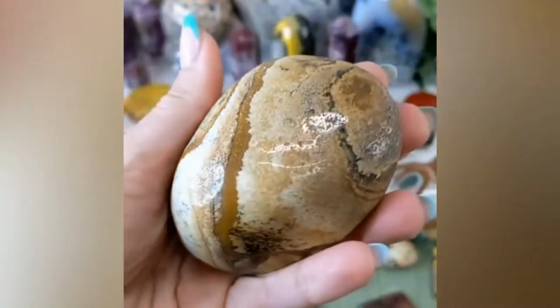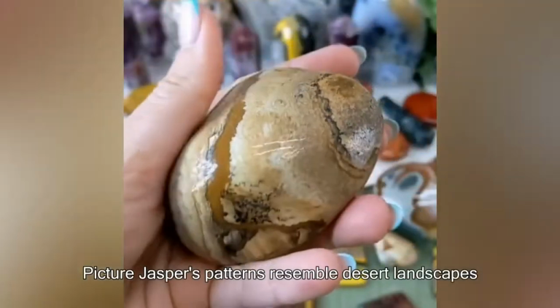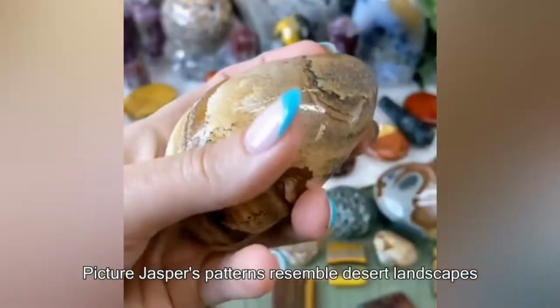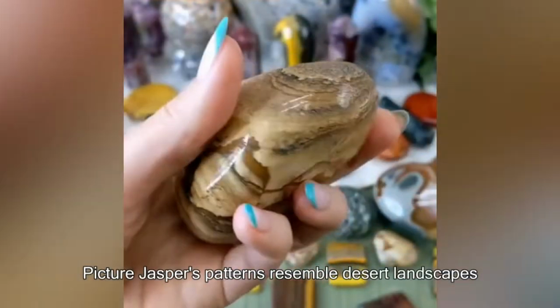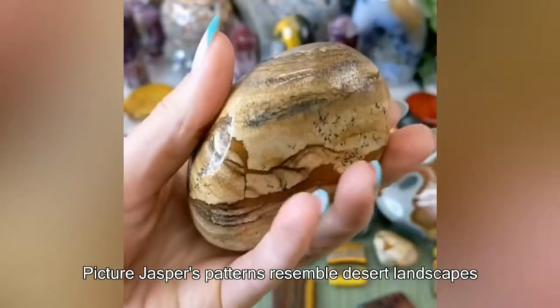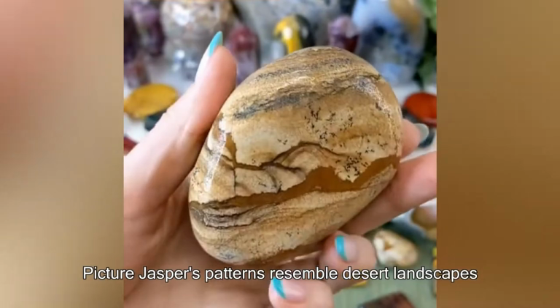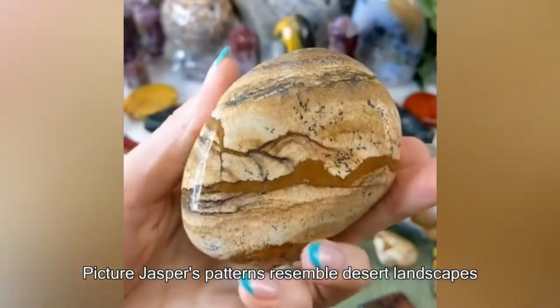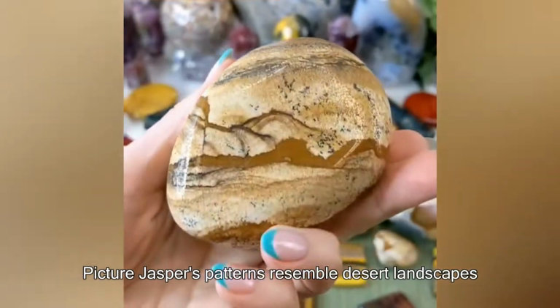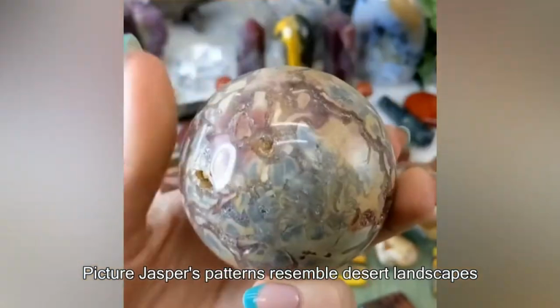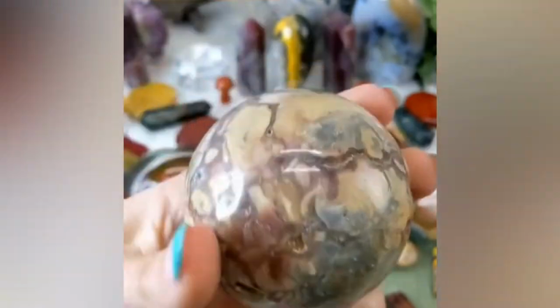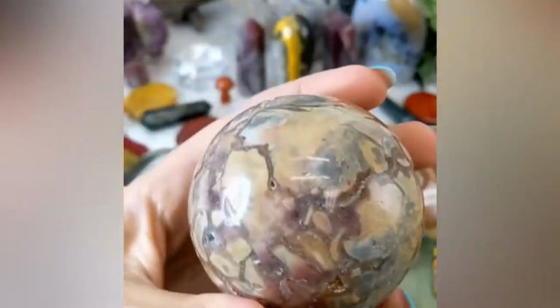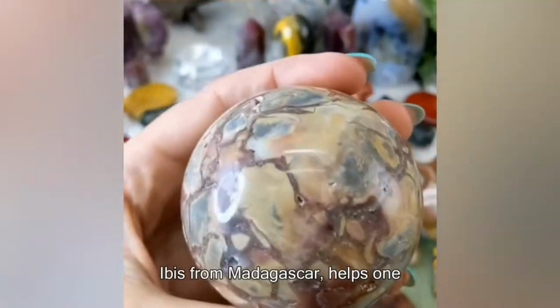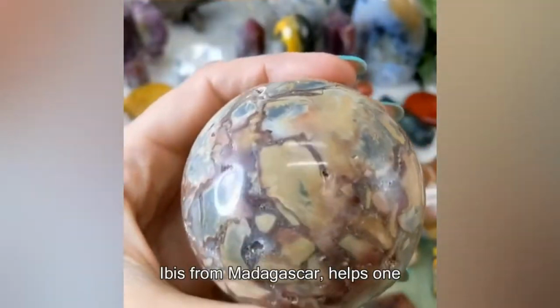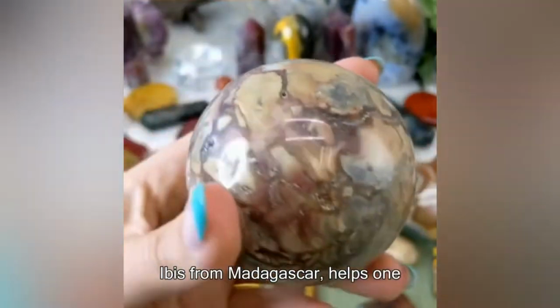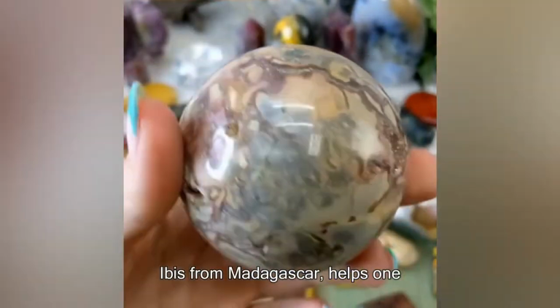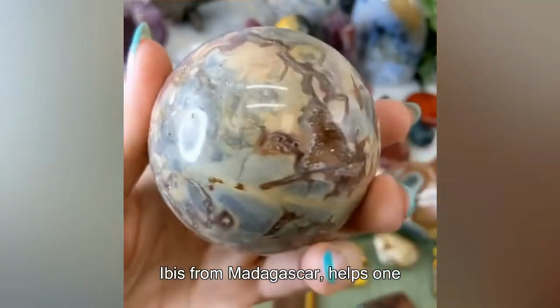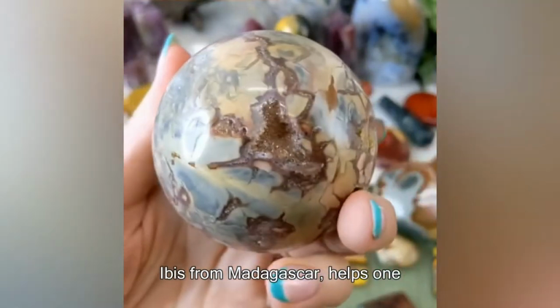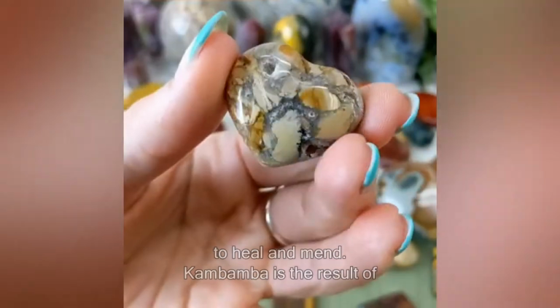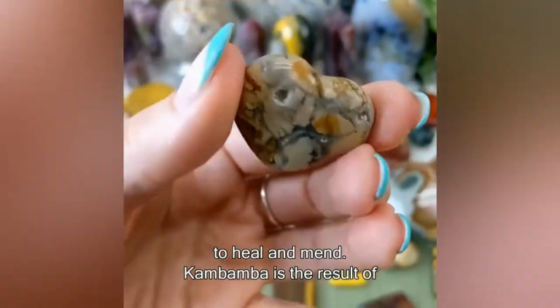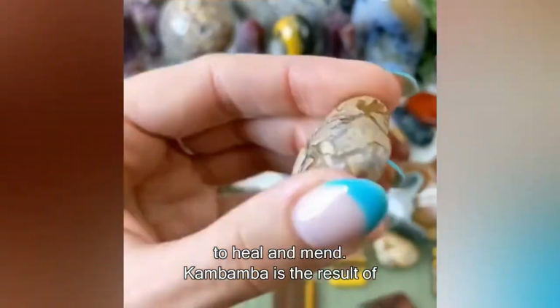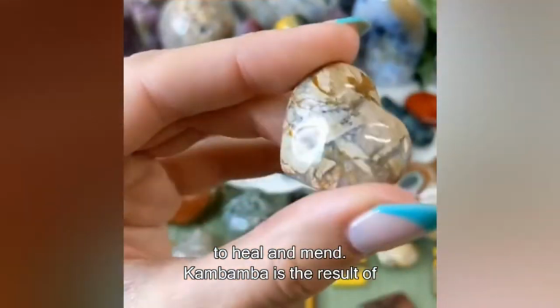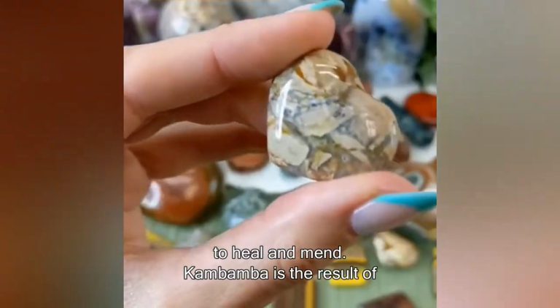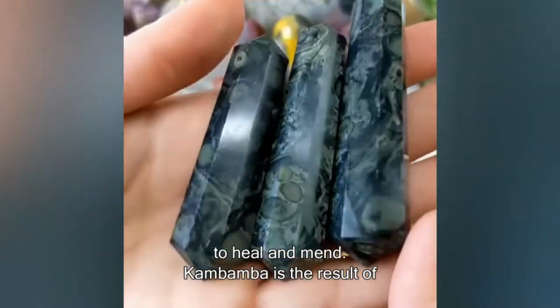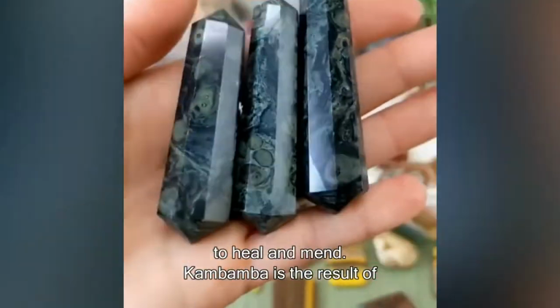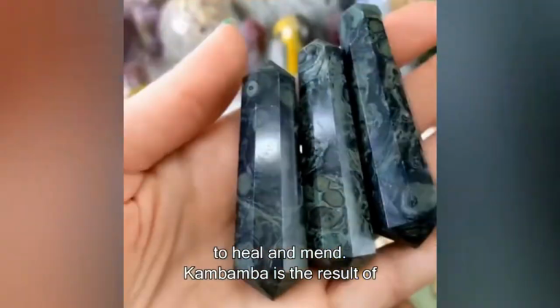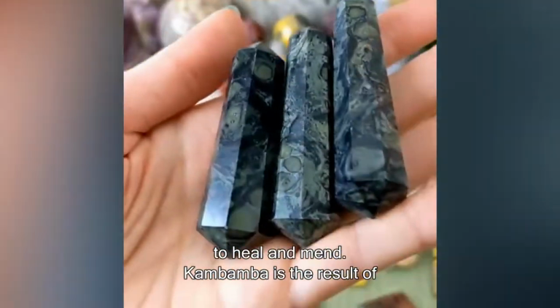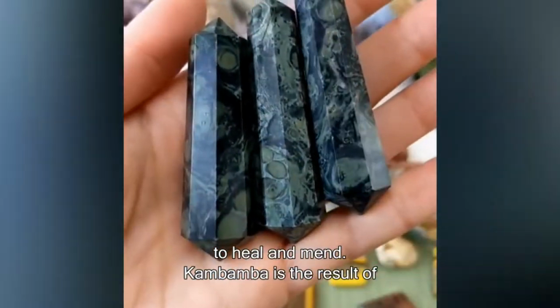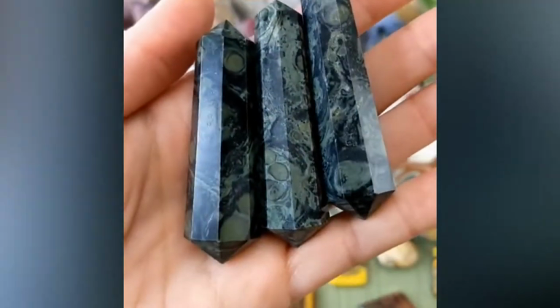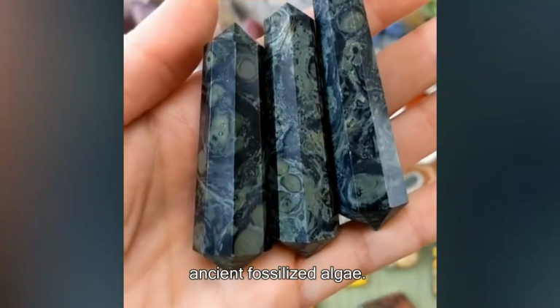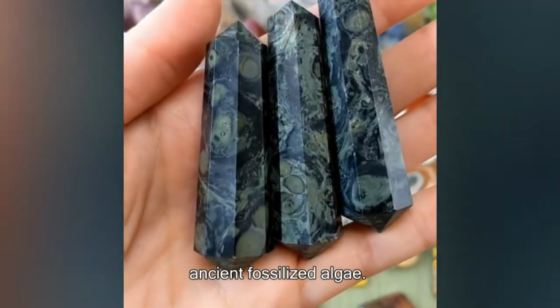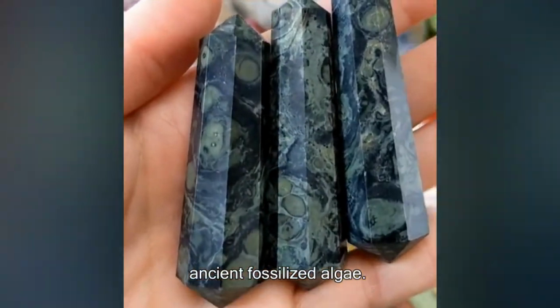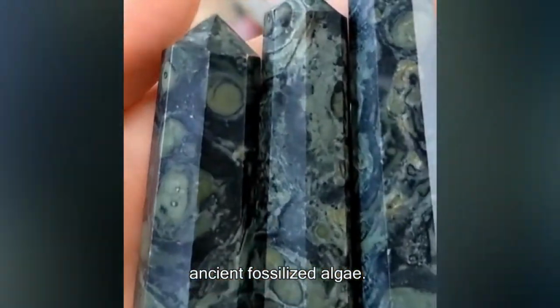Picture jasper's patterns resemble desert landscapes. Ibis from Madagascar helps one to heal and mend. Kambaba jasper is the result of ancient fossilized algae.